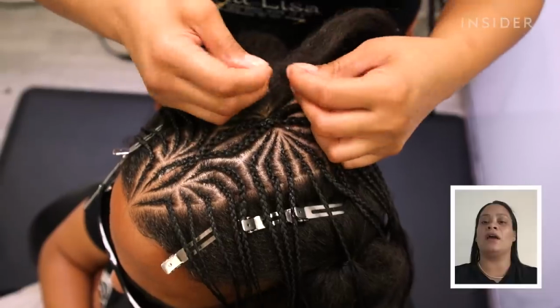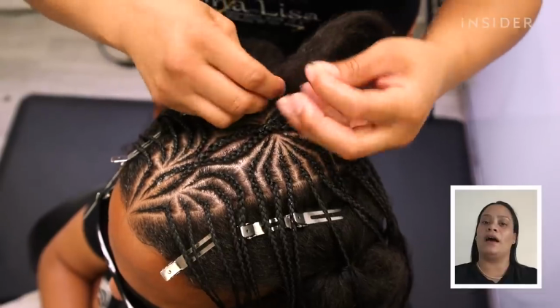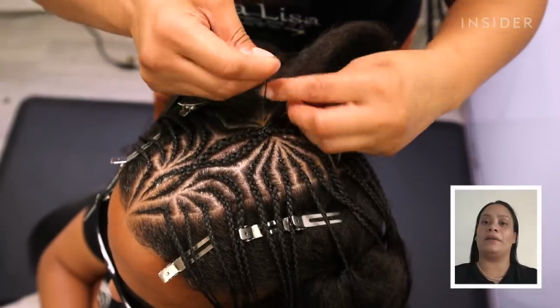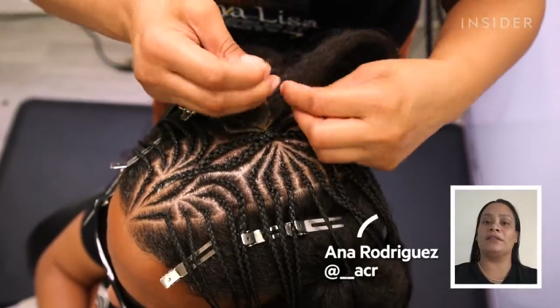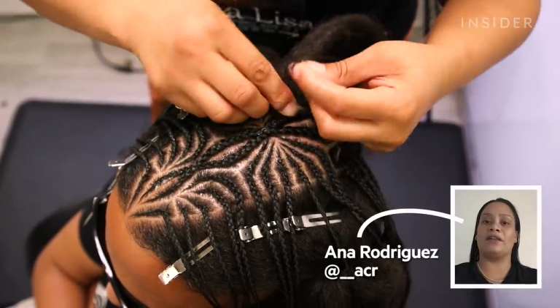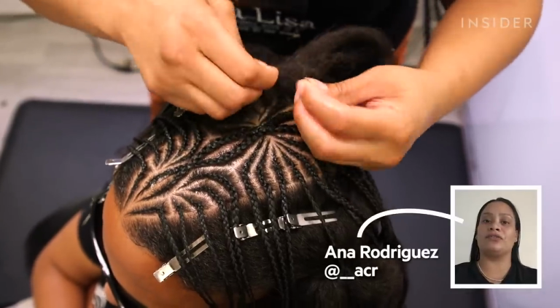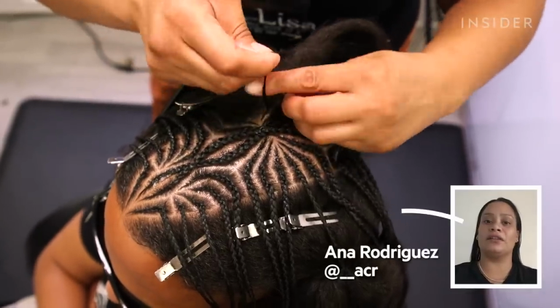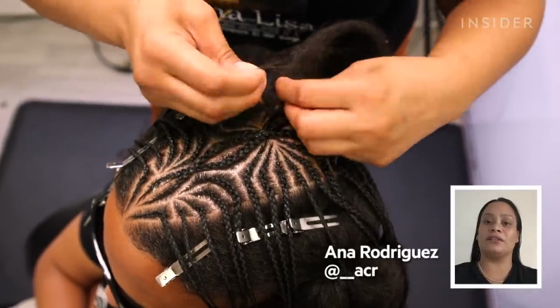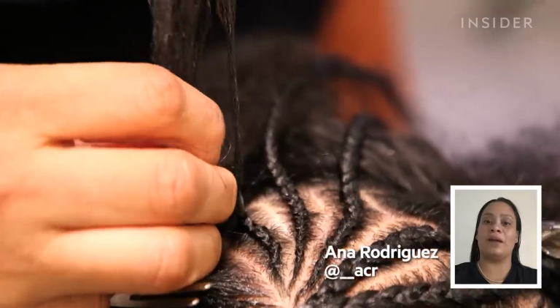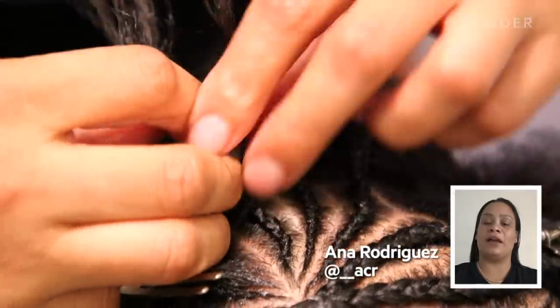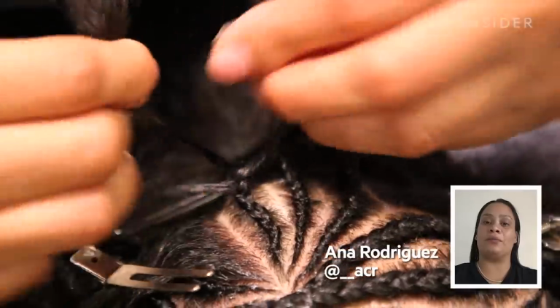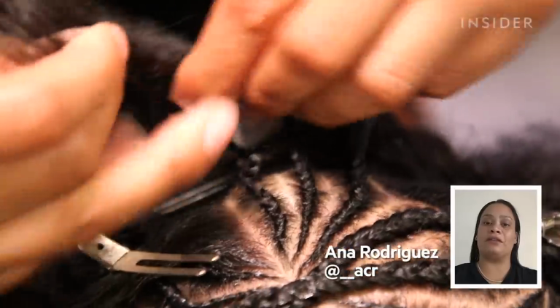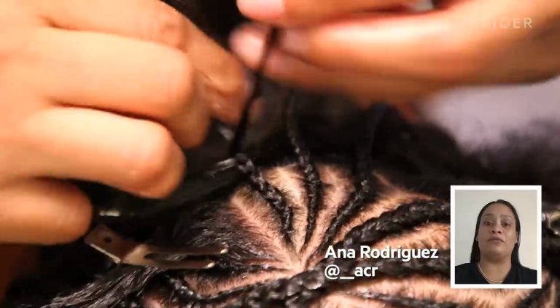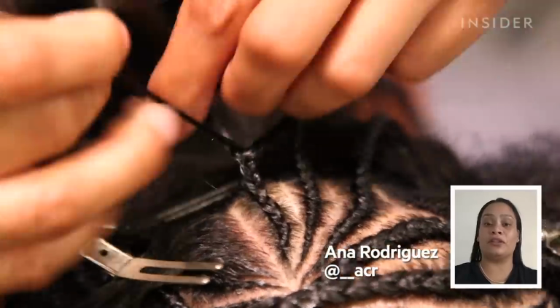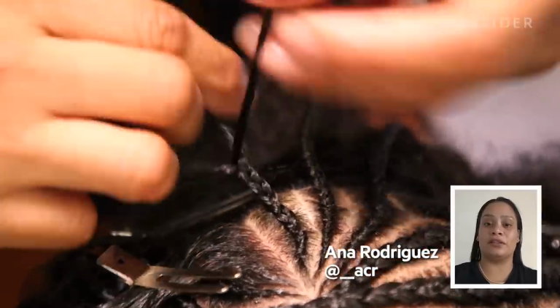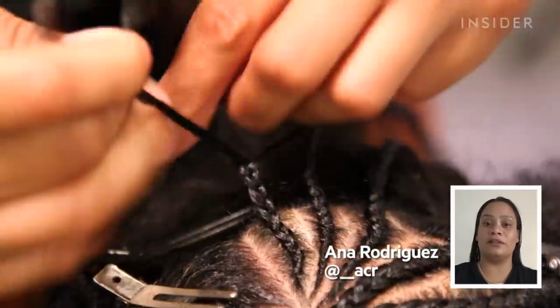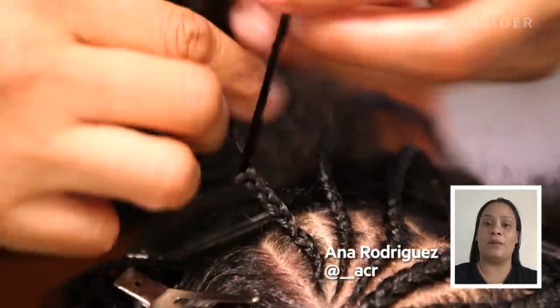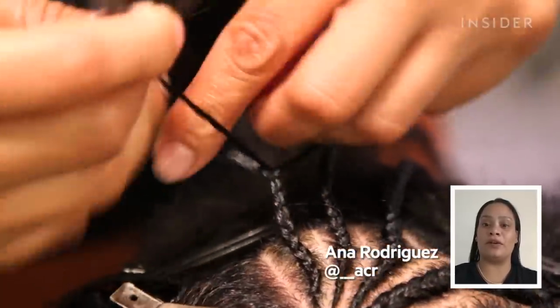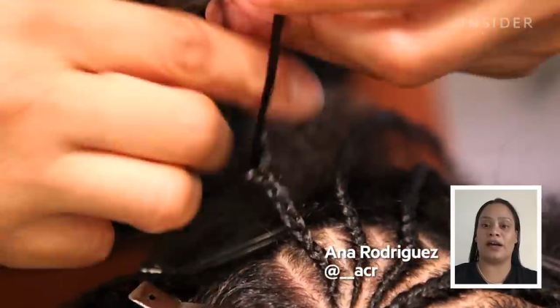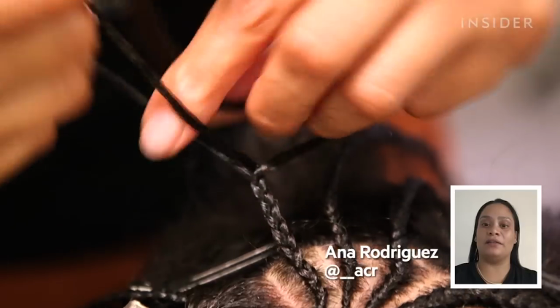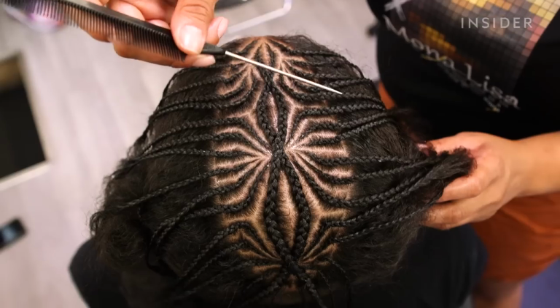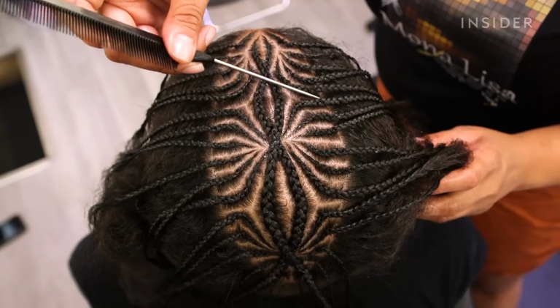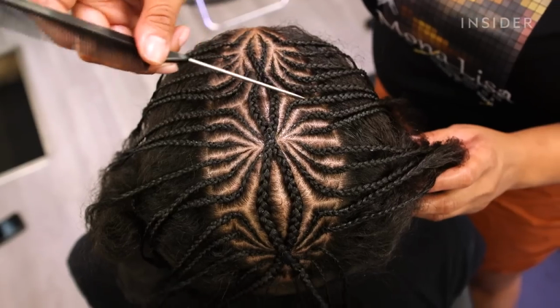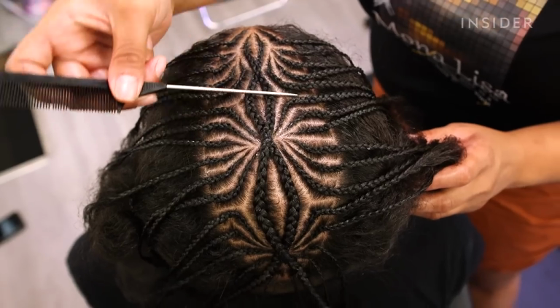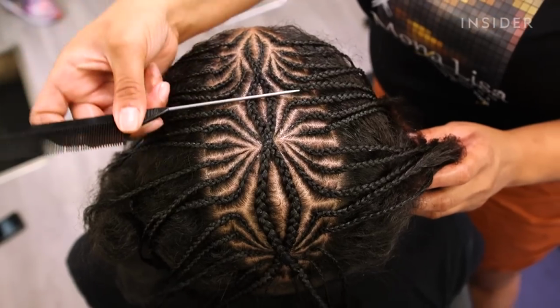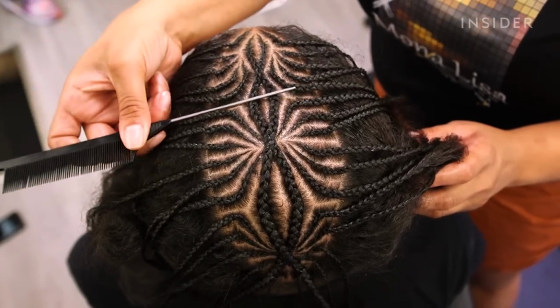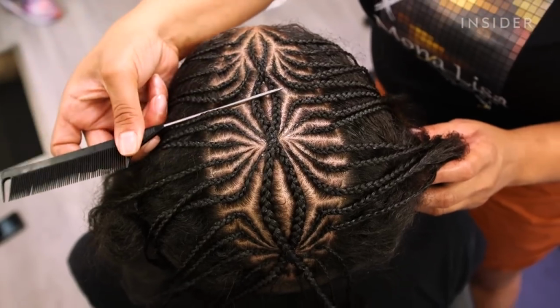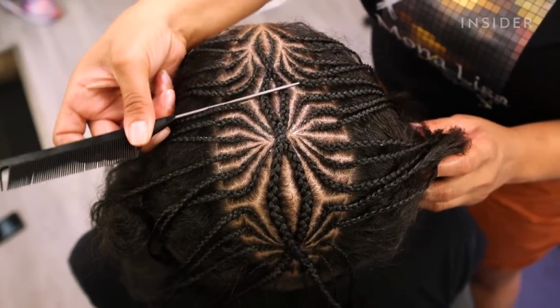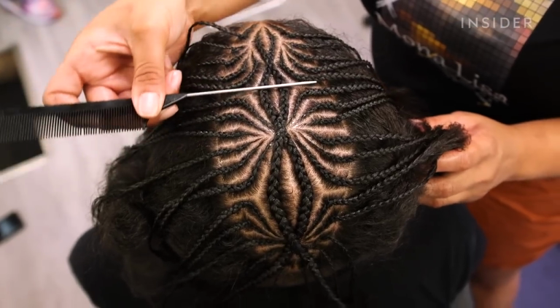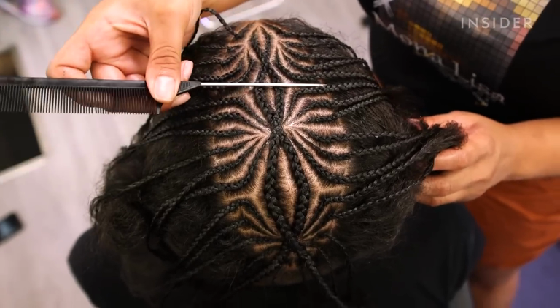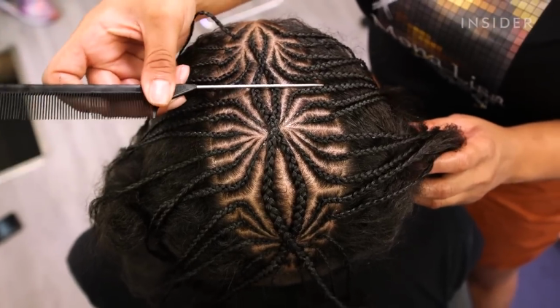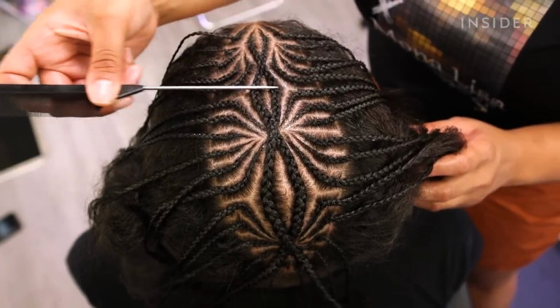Hi, my name is Anna Rodriguez. I'm a hair braider from New York City, Upper West Side. I have about 20 years braiding hair. I'm self-taught.